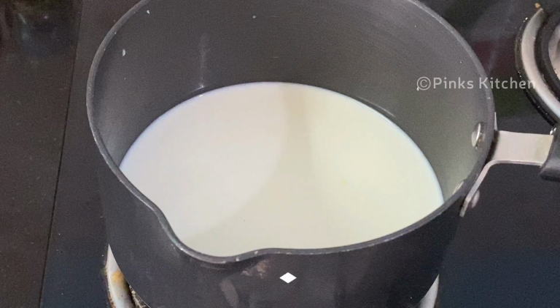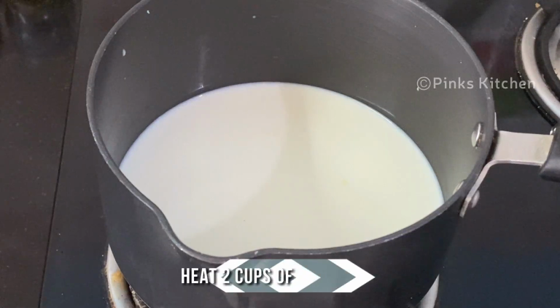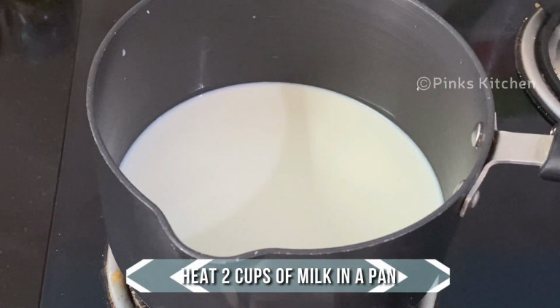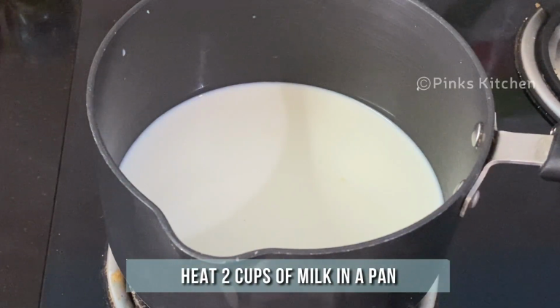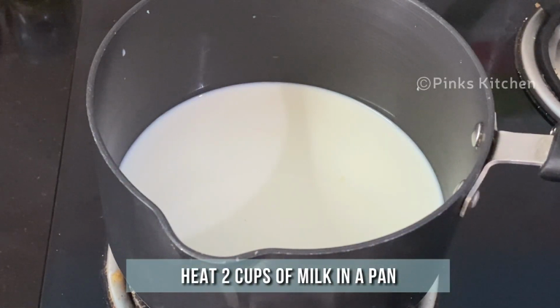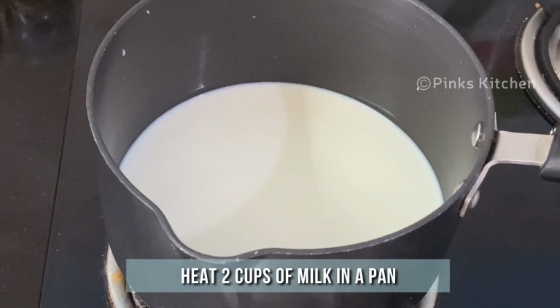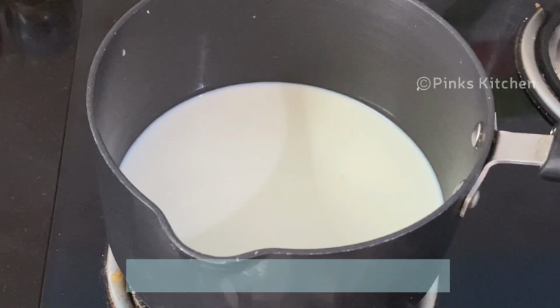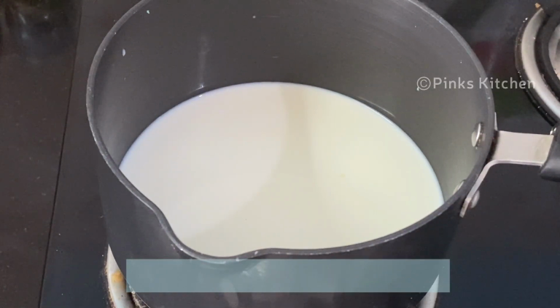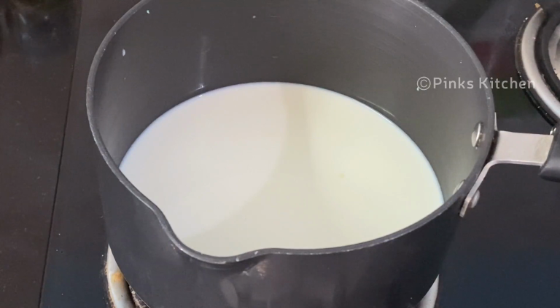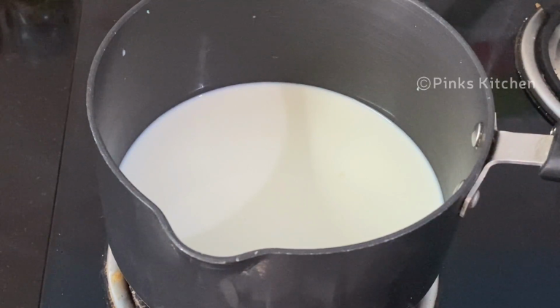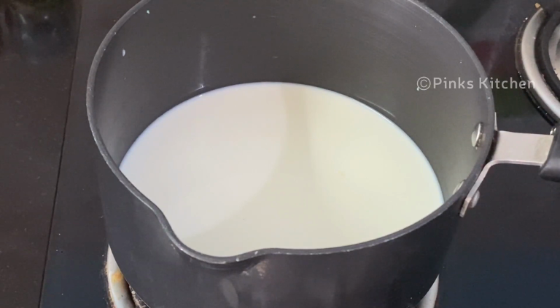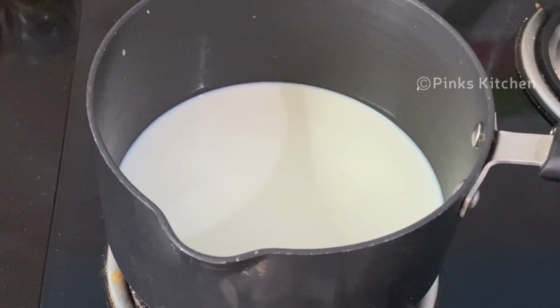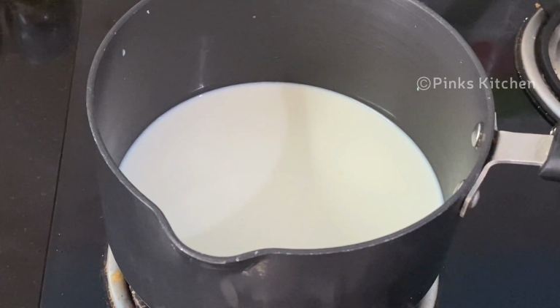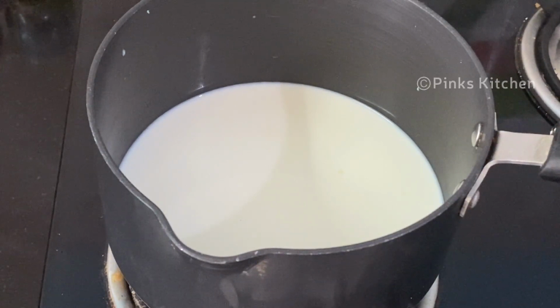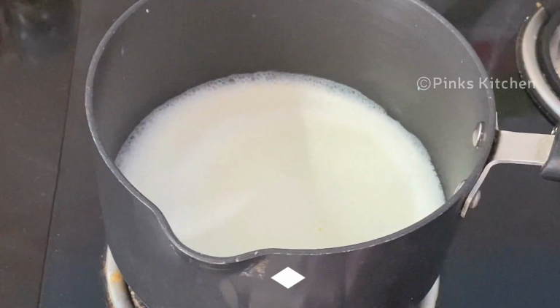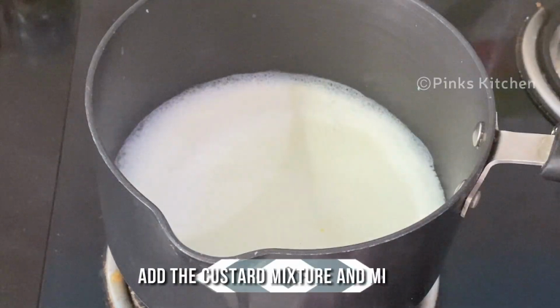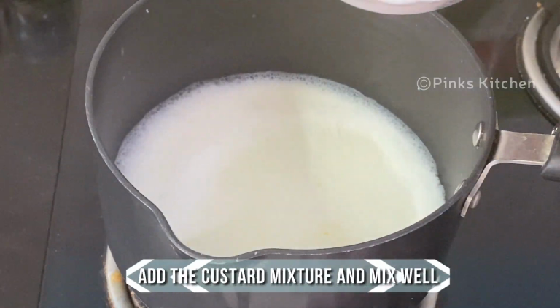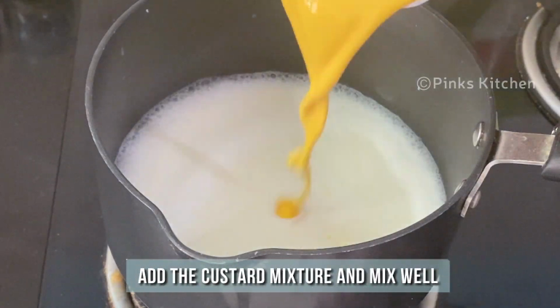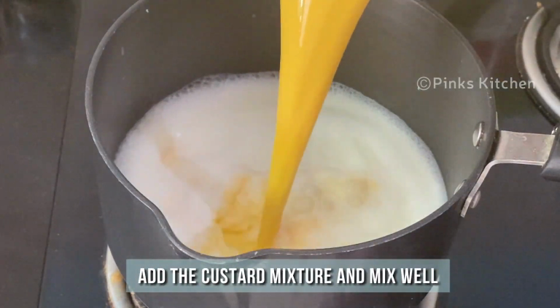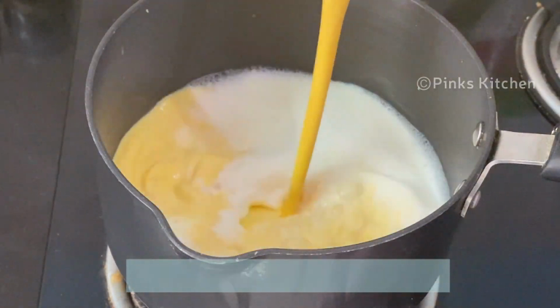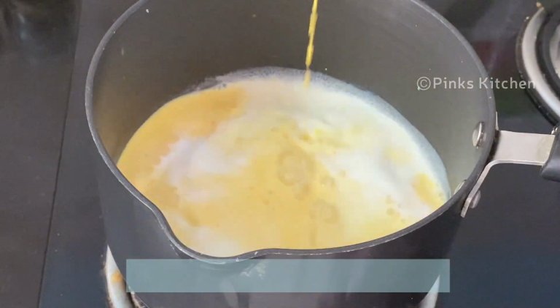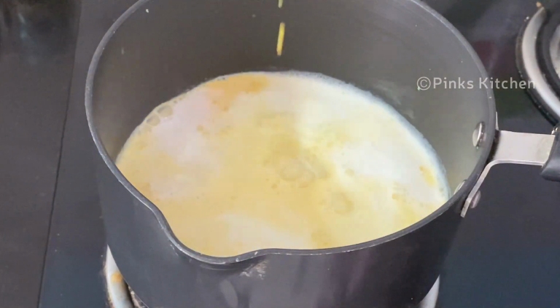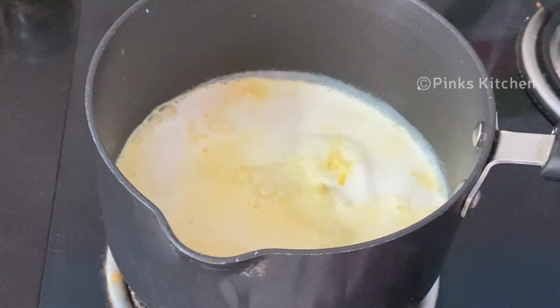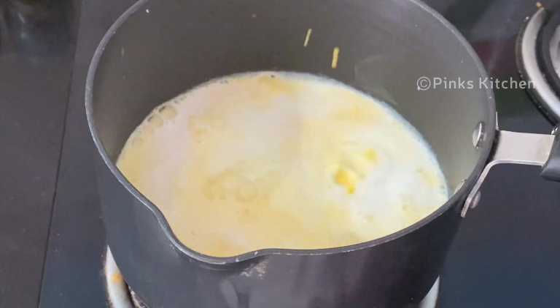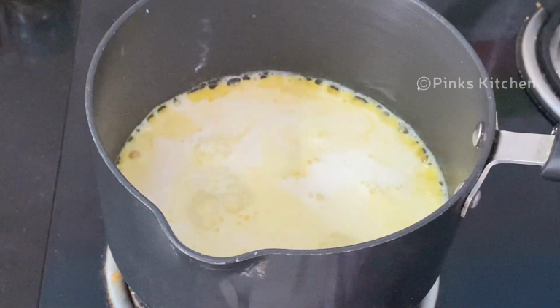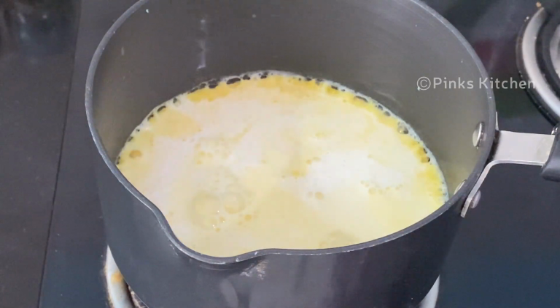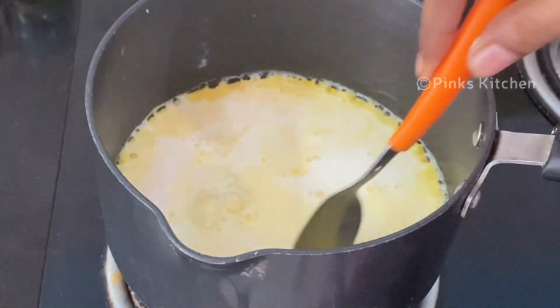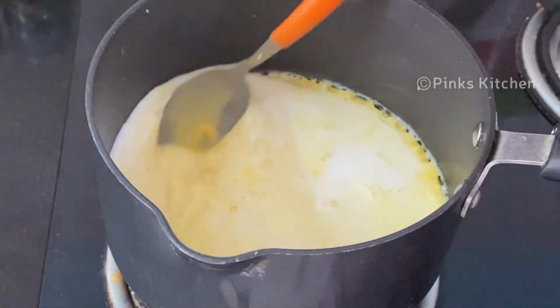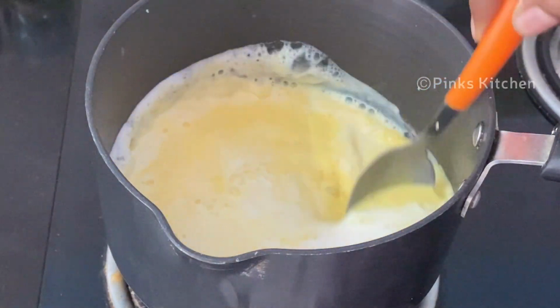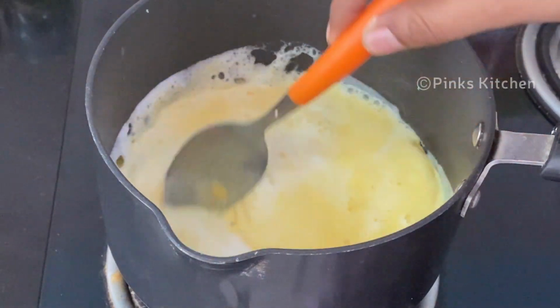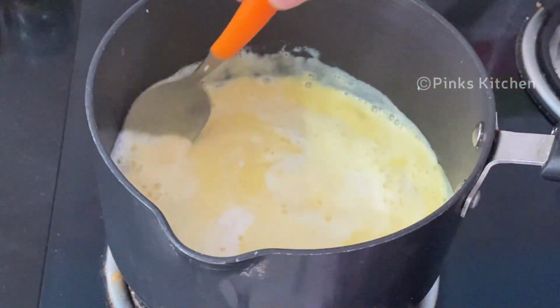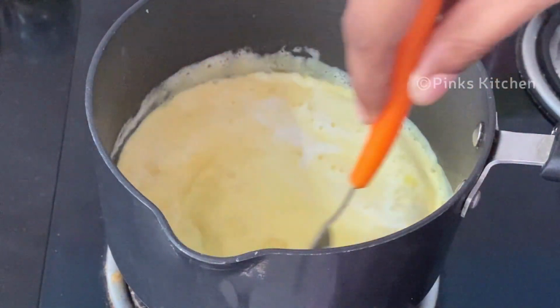Now heat 2 cups of milk in a pan and allow it to come to a boil. Once it's boiling, add the custard mixture and mix it well continuously — it will thicken up in a few seconds.